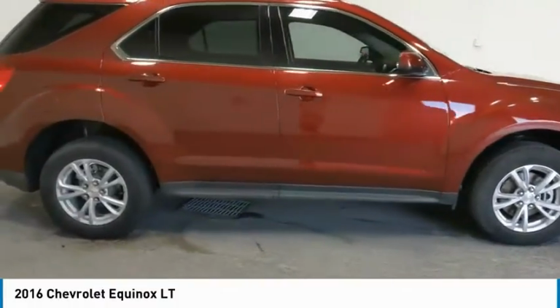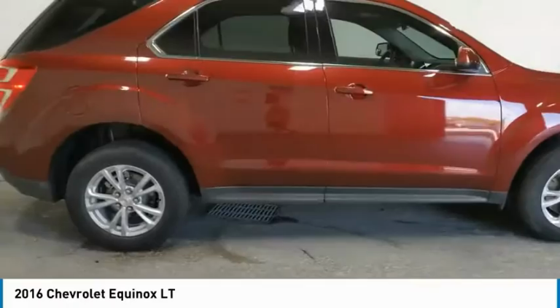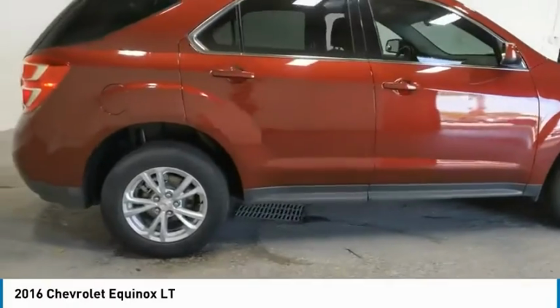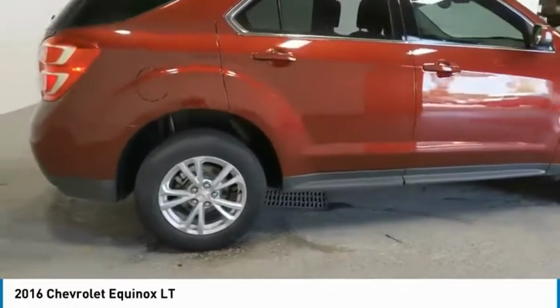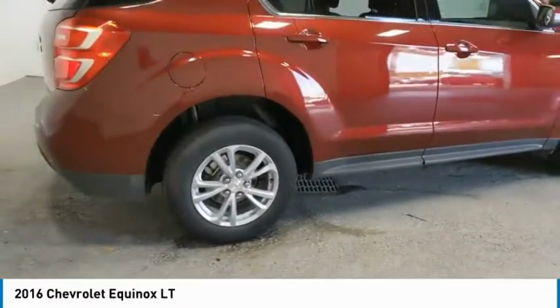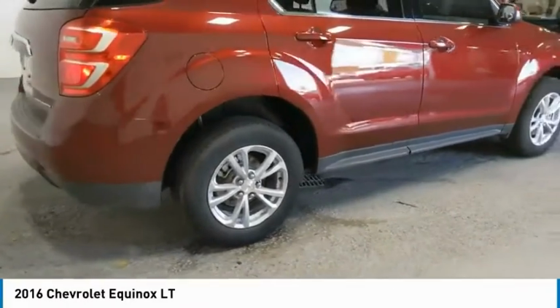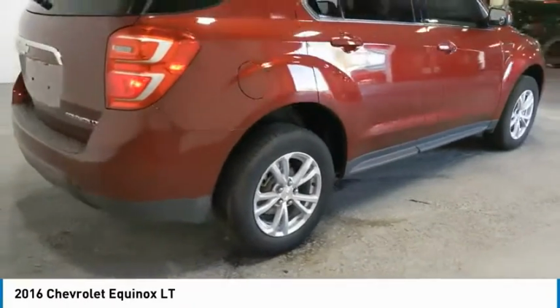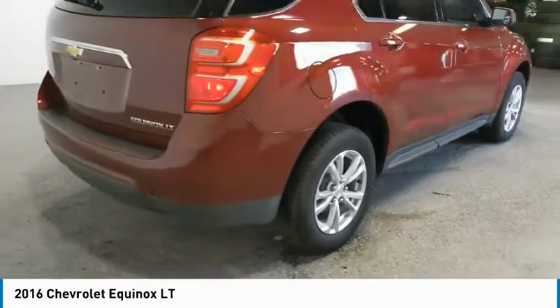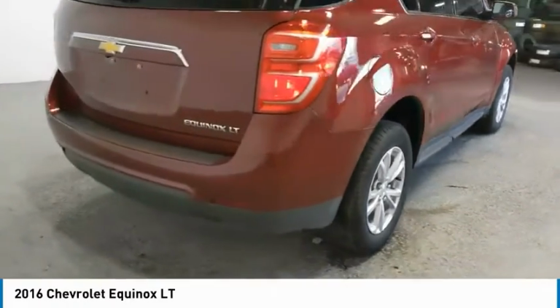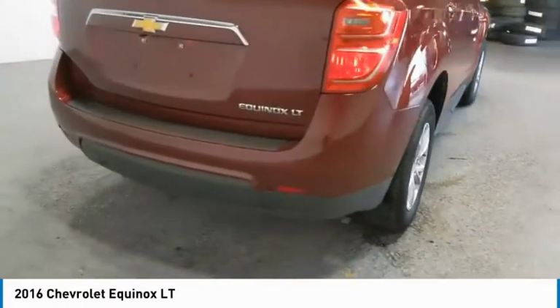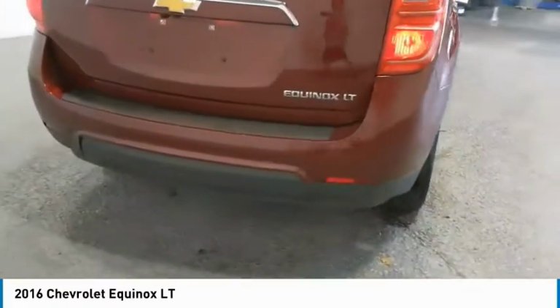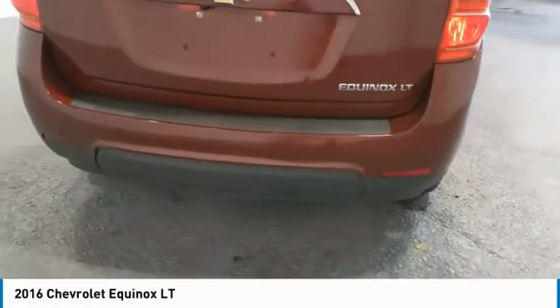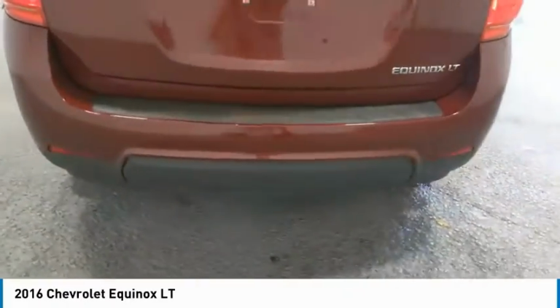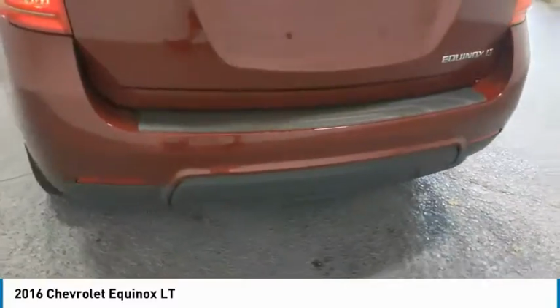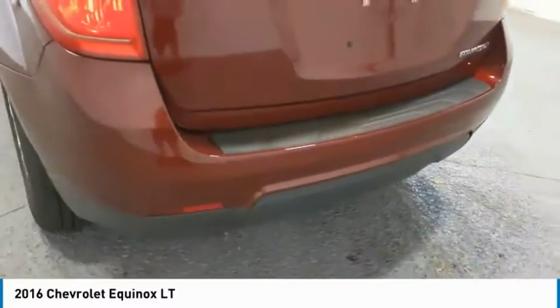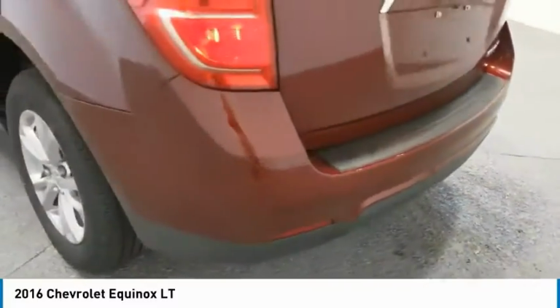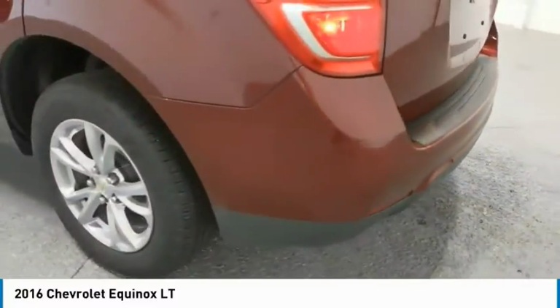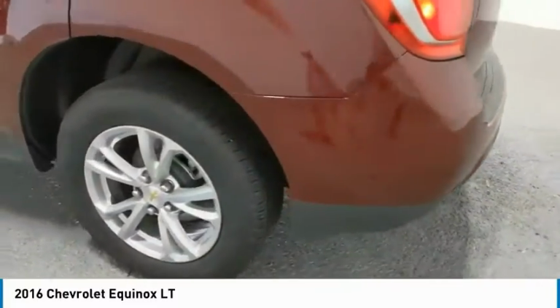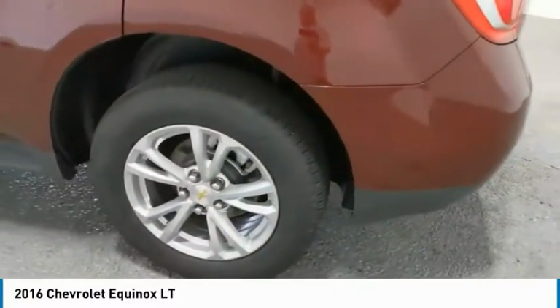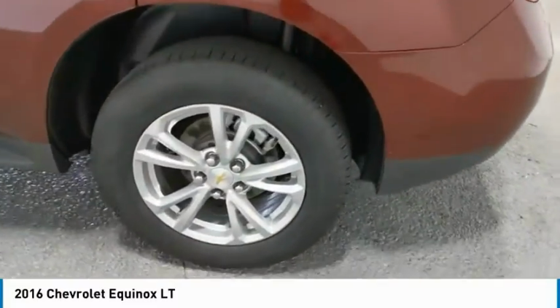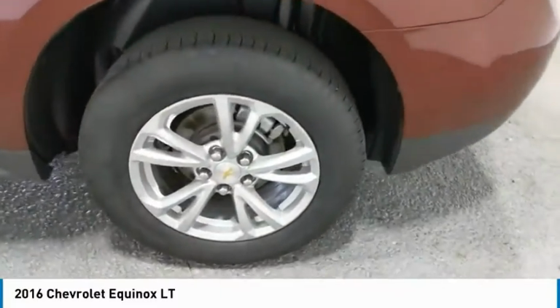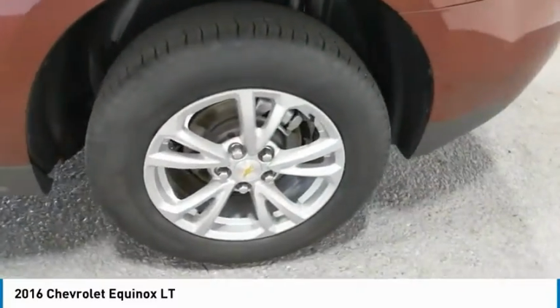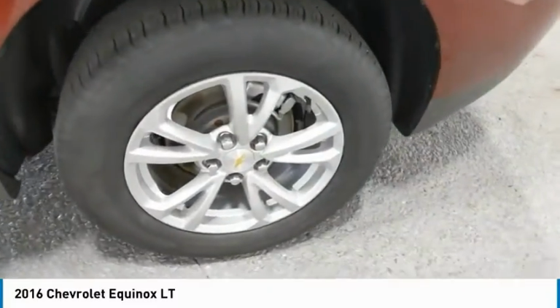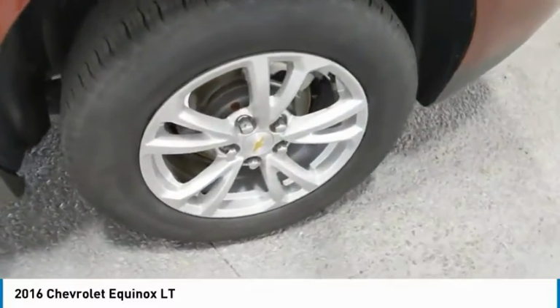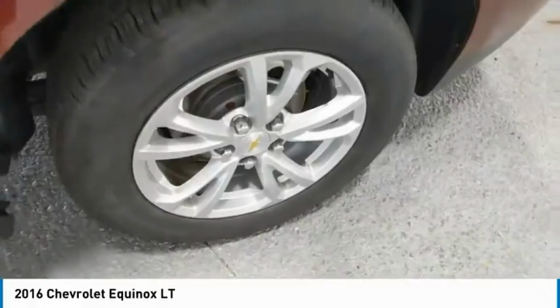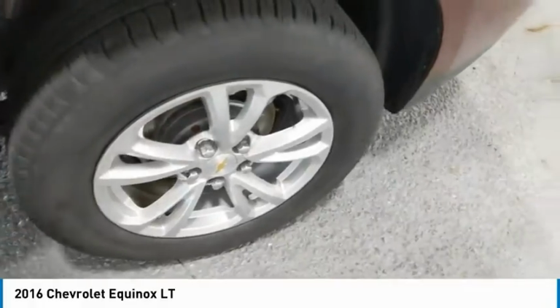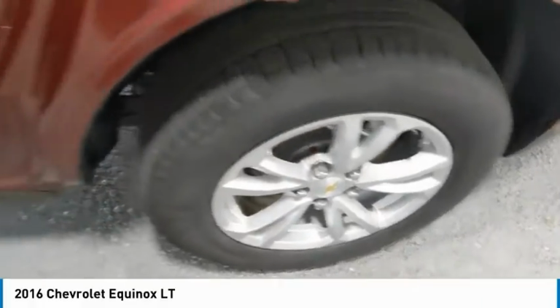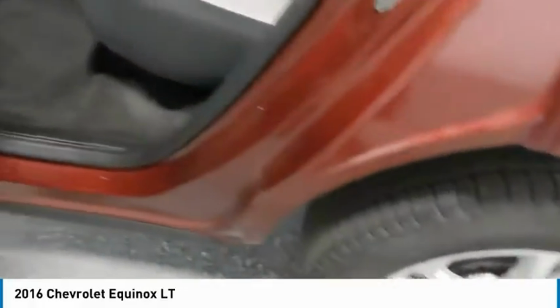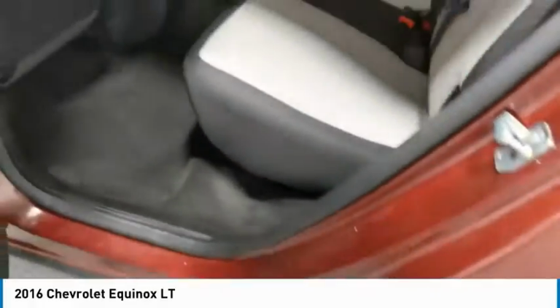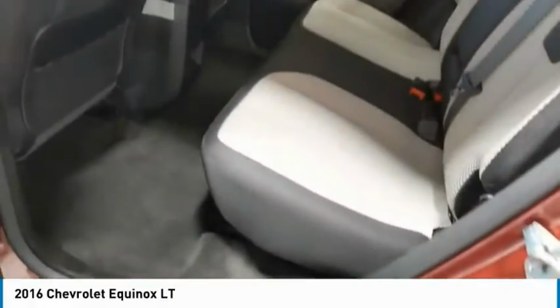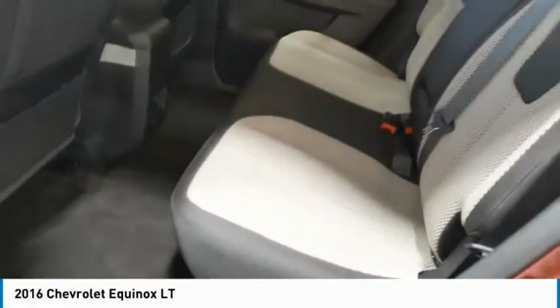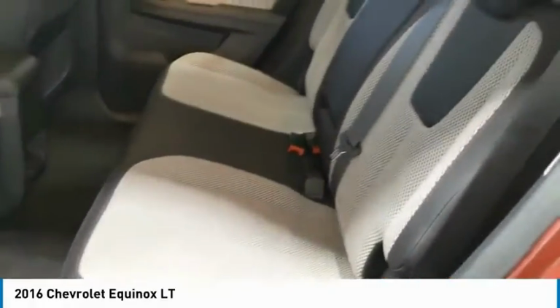Here are some of this vehicle's great options: aluminum wheels, heated side mirrors, traction control, daytime running lights, remote keyless entry, fog lights, FWD, mirror memory, backup camera, heated seats.